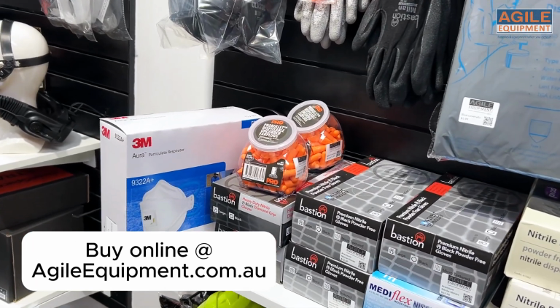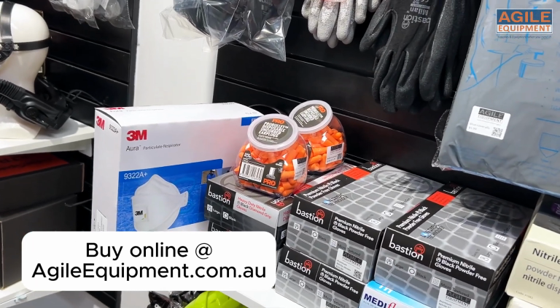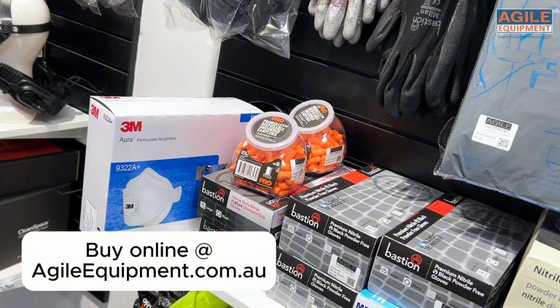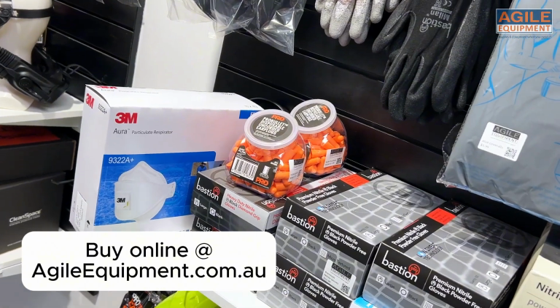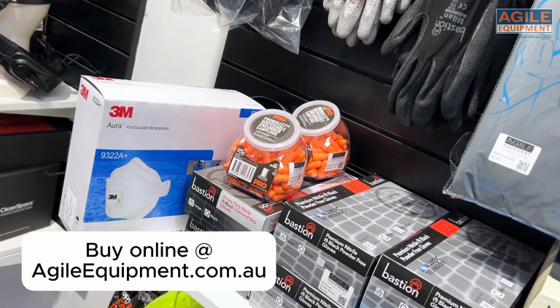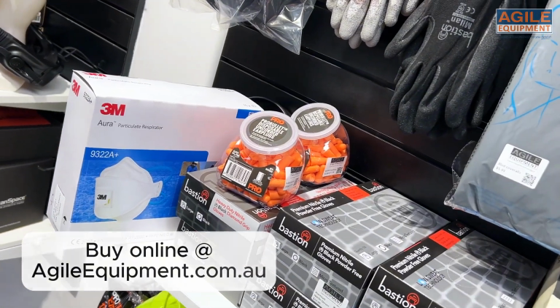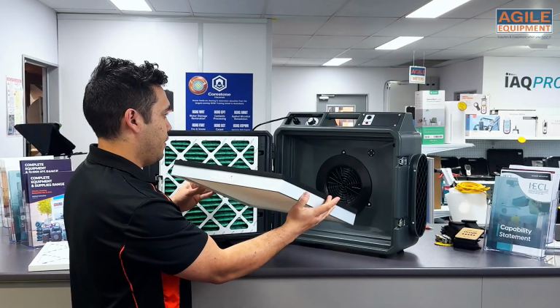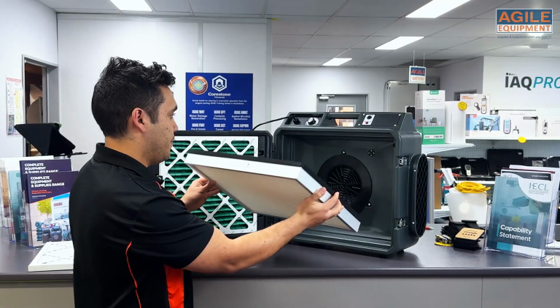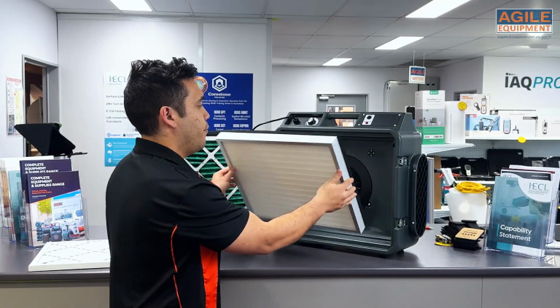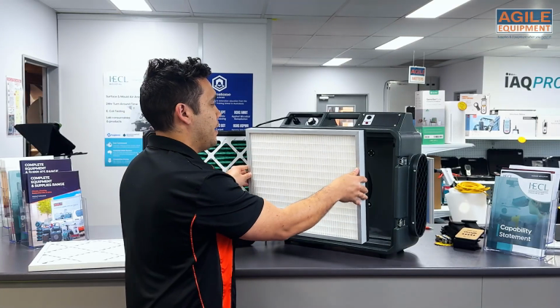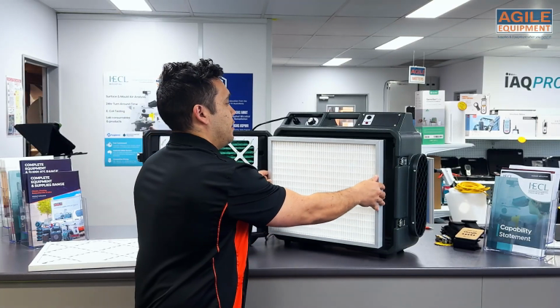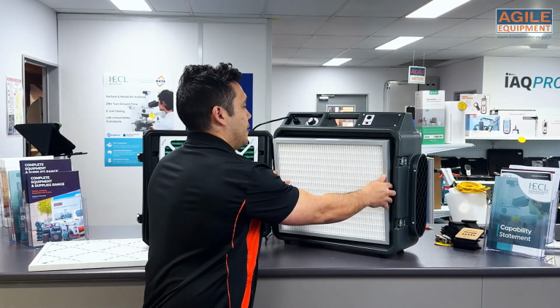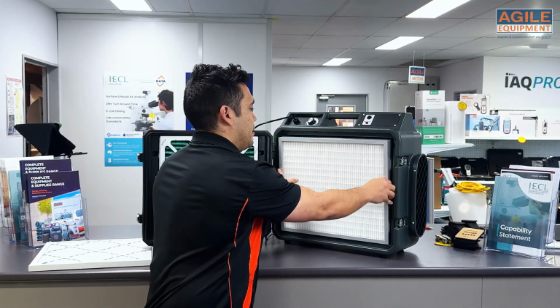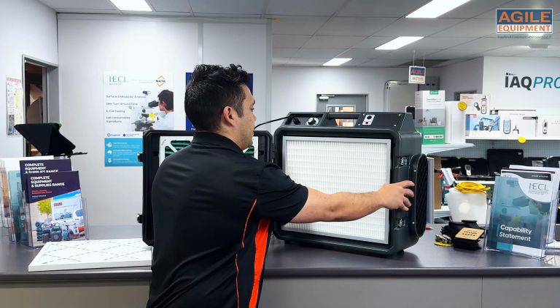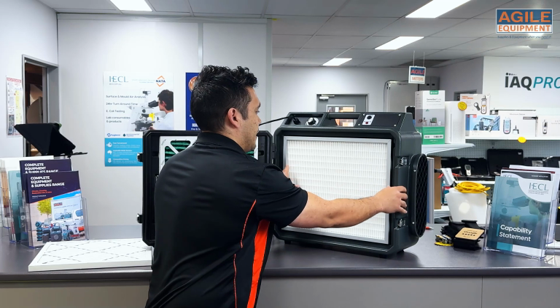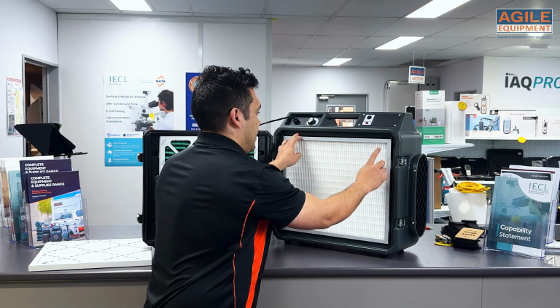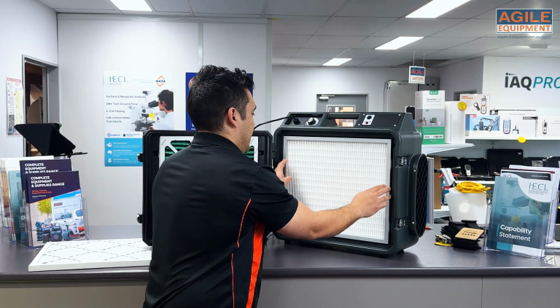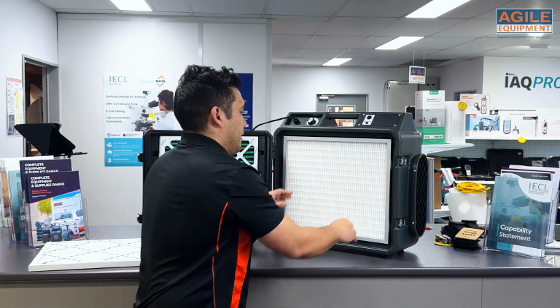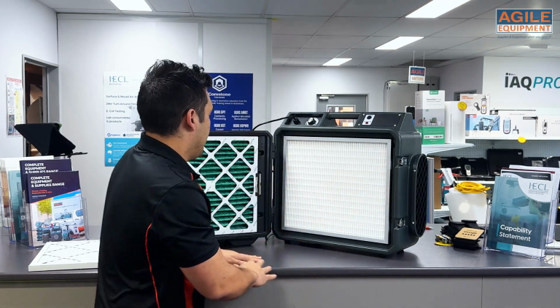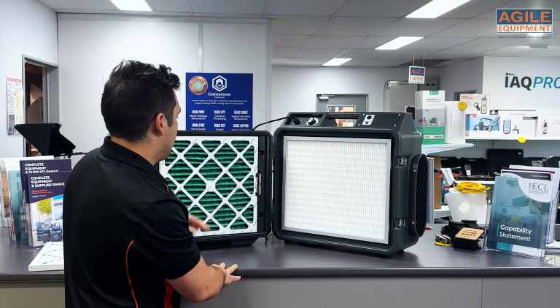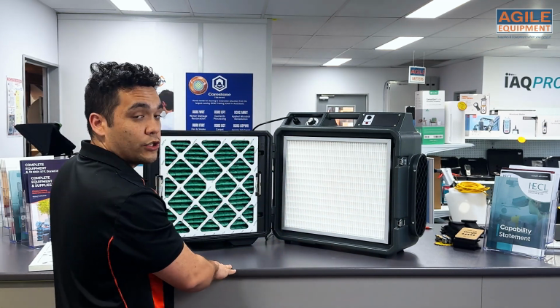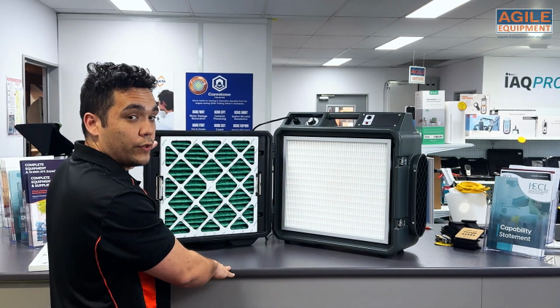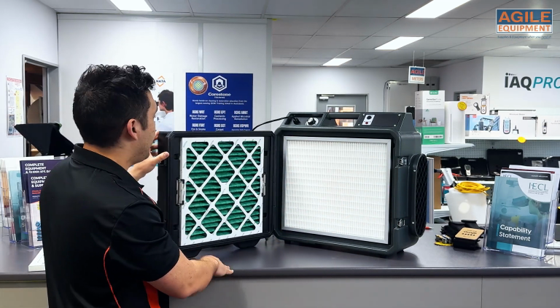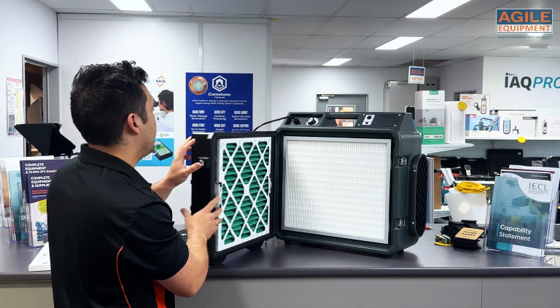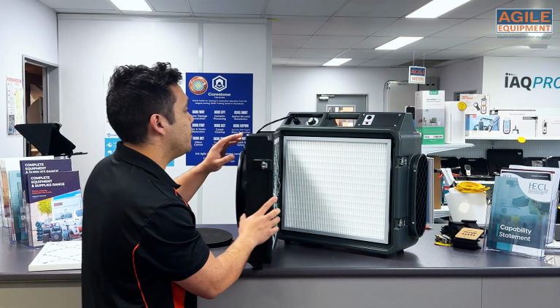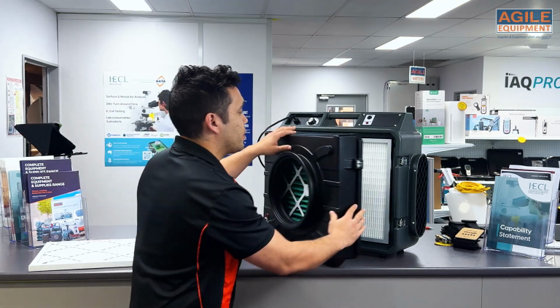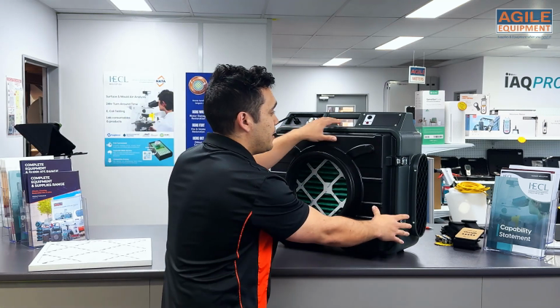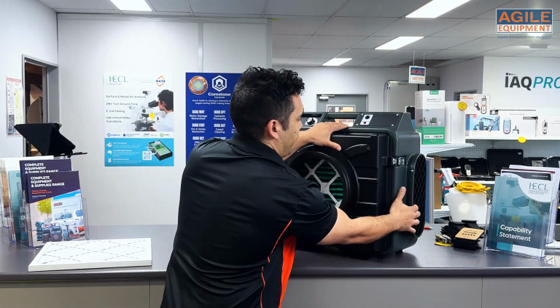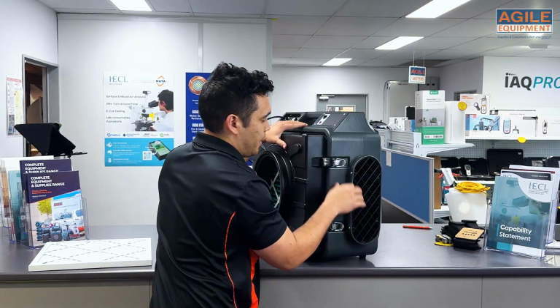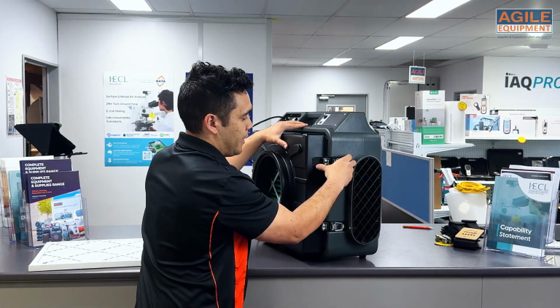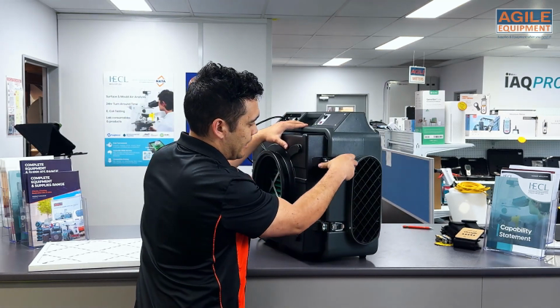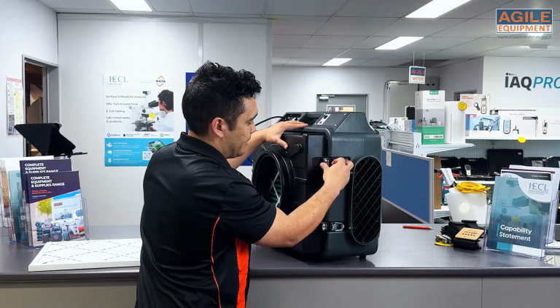Once you grab your new one, make sure the foam is inside the unit and just slot it in like that. That's installed — all you need to do is close it up and latch it up again.